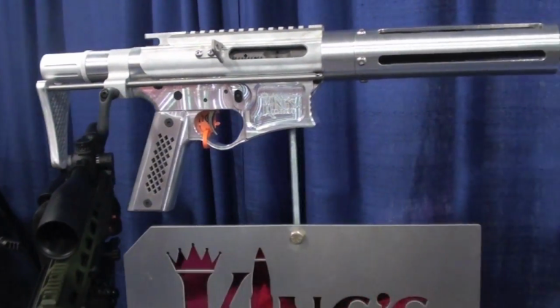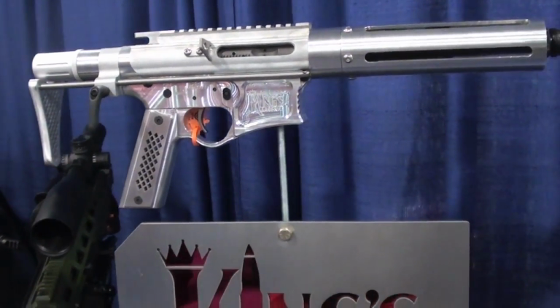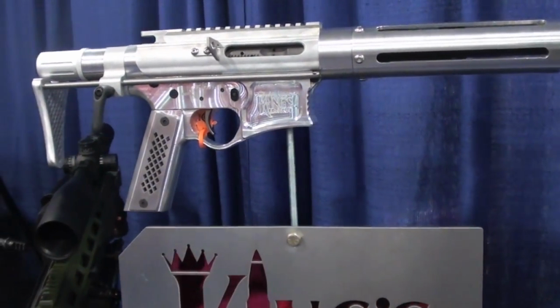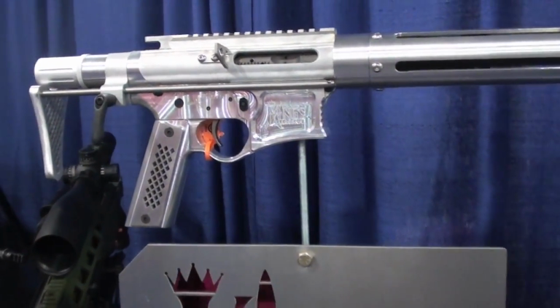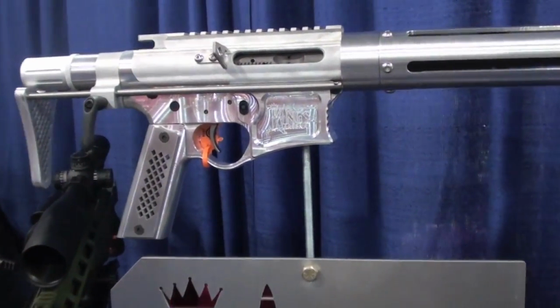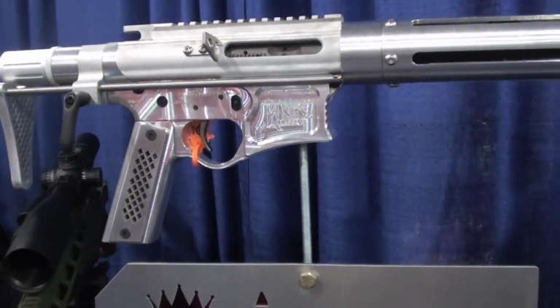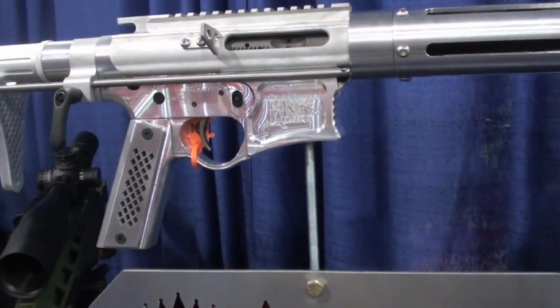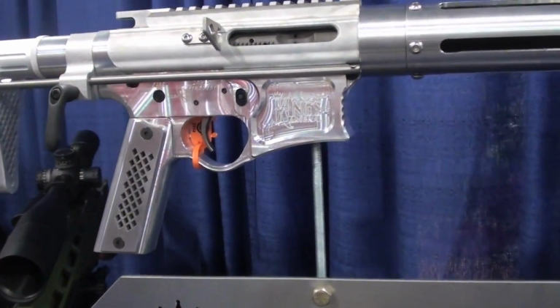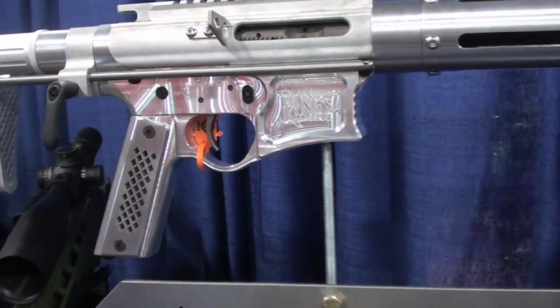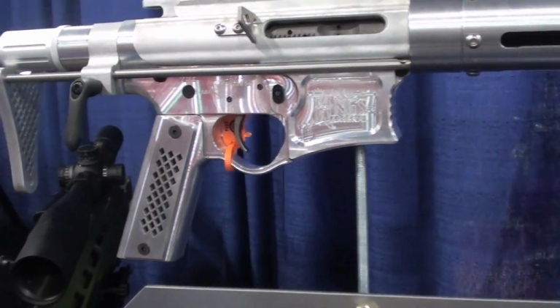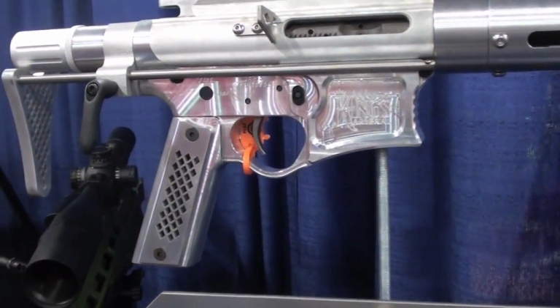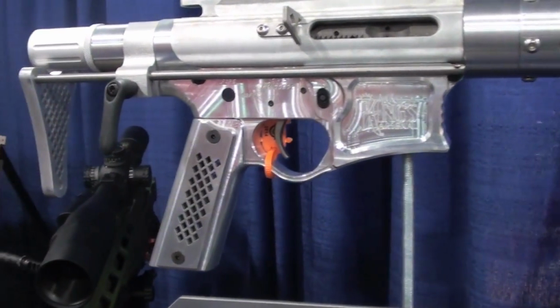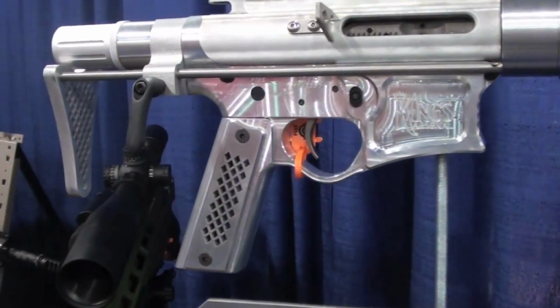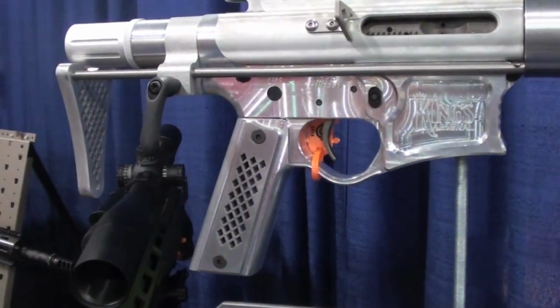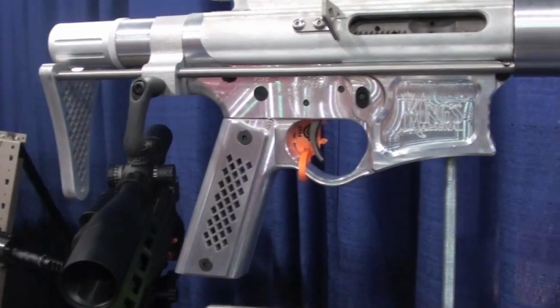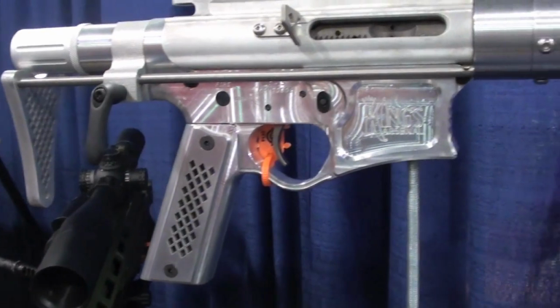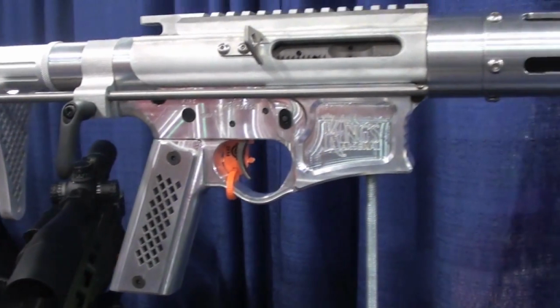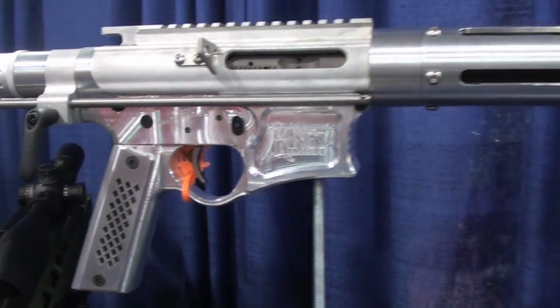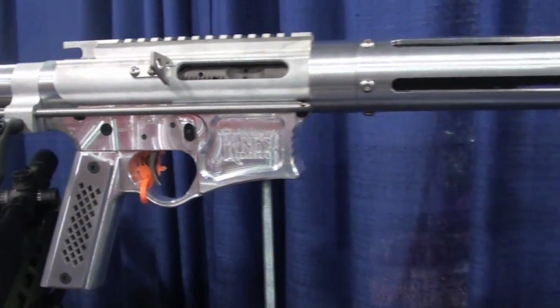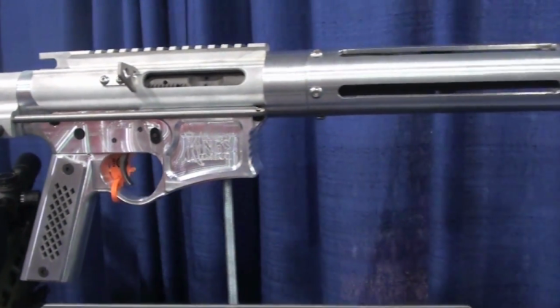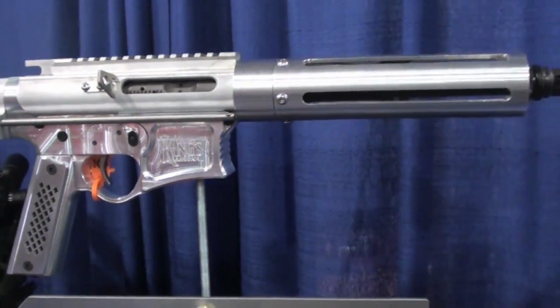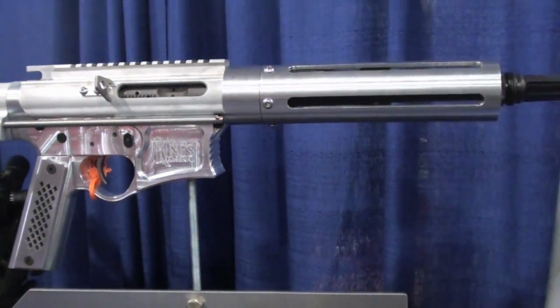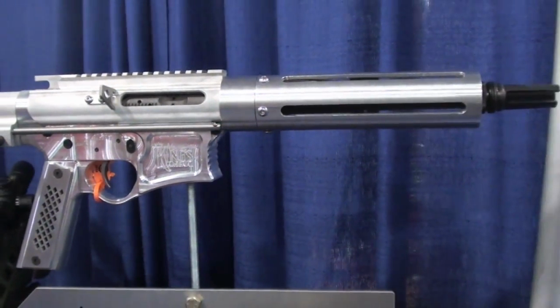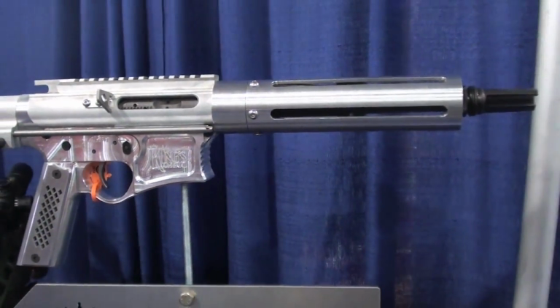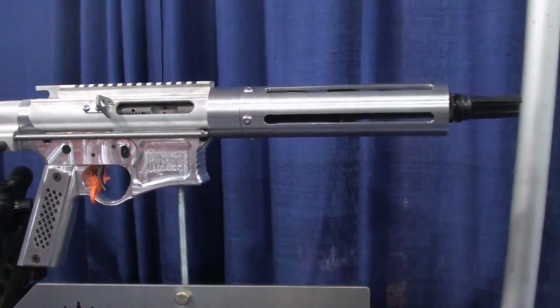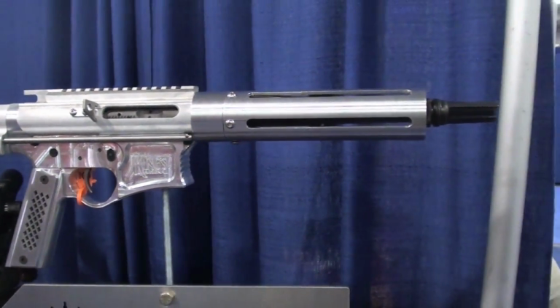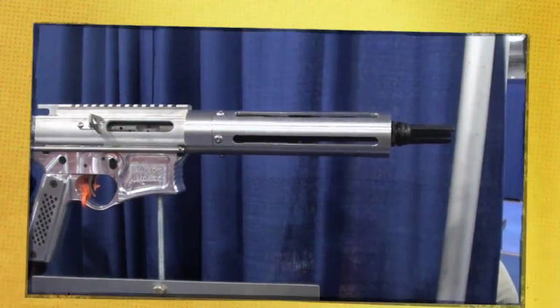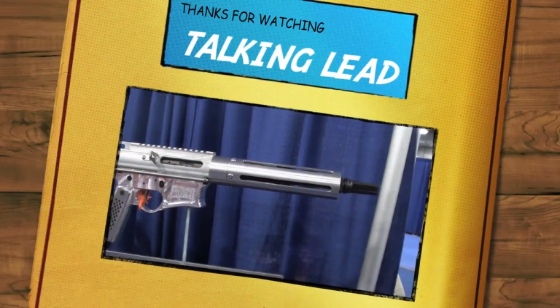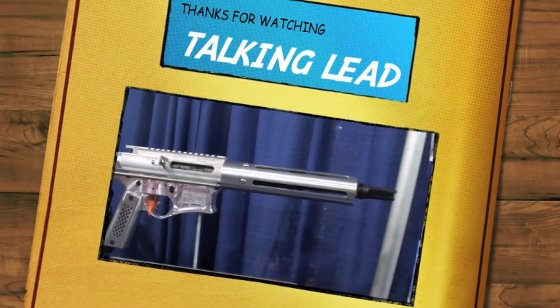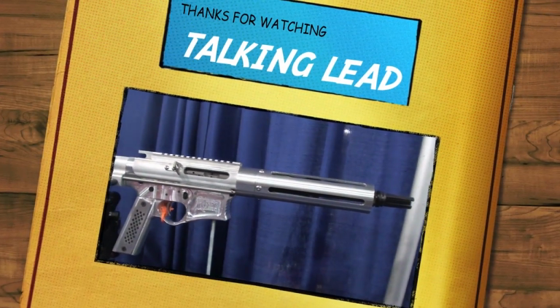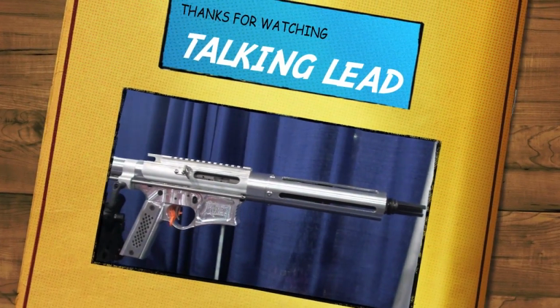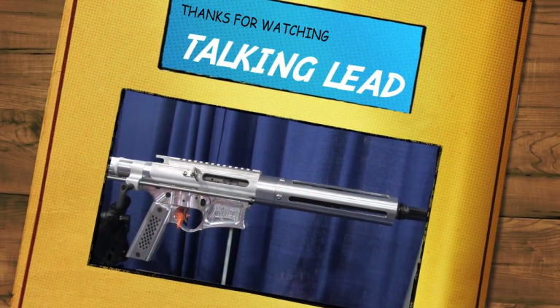And if you don't want to go with the hassle of doing the SBR, then get you one of those little braces. We ain't talking about those arm braces — yes, sir.